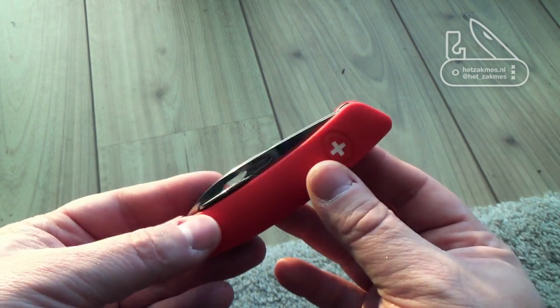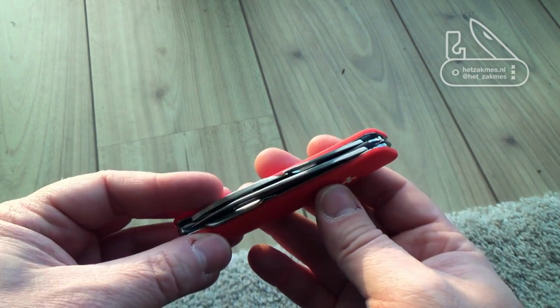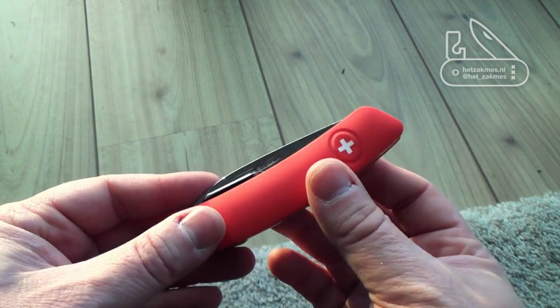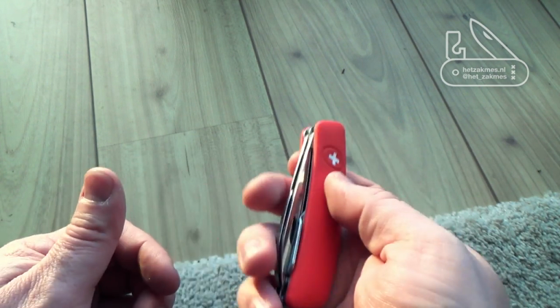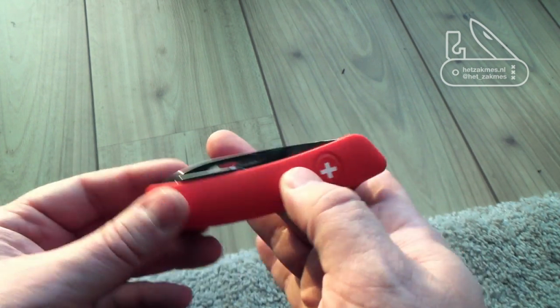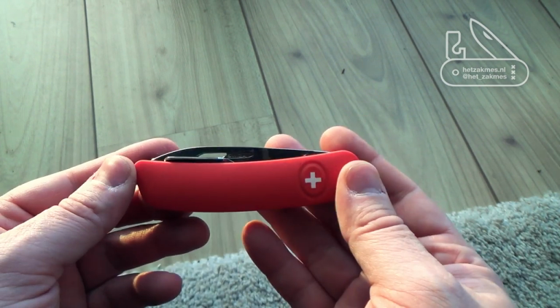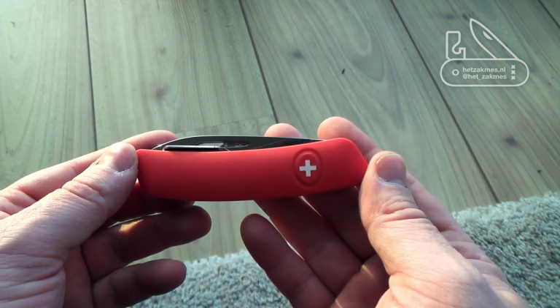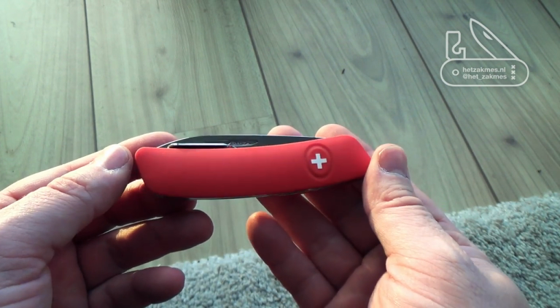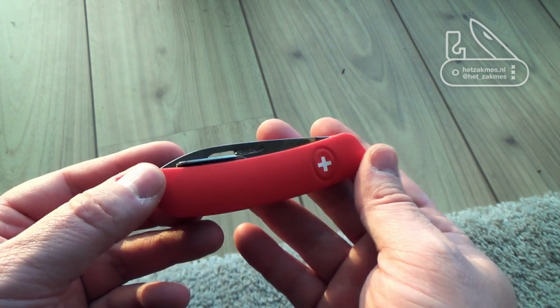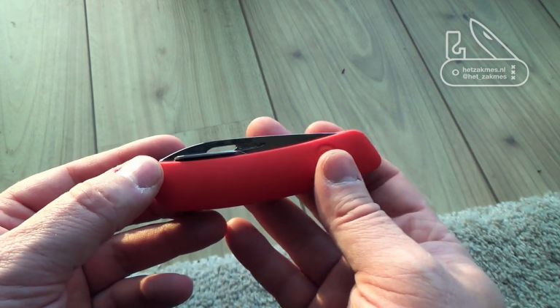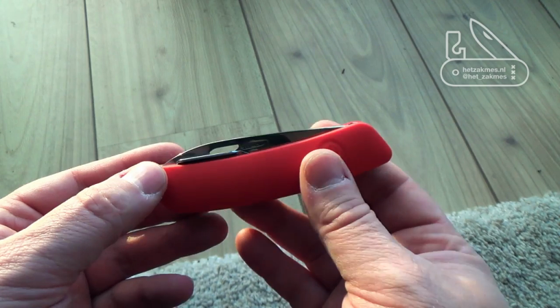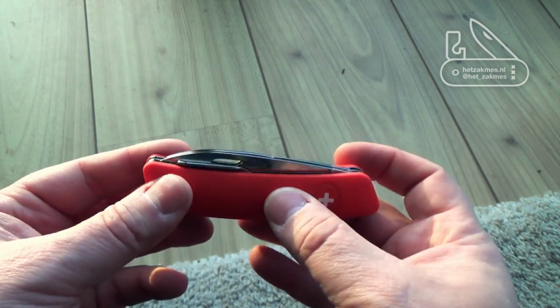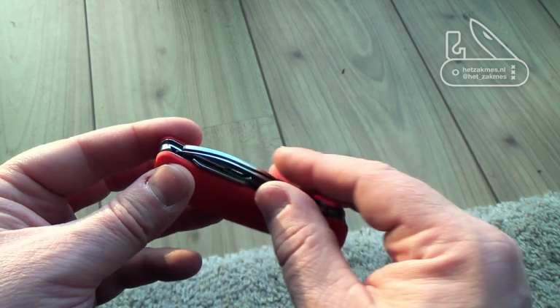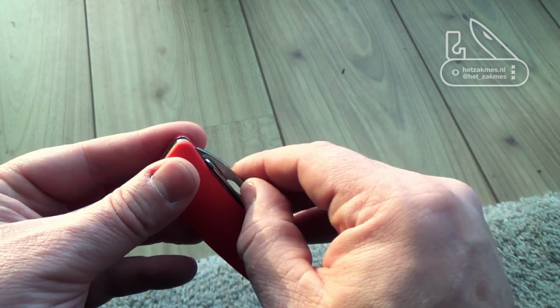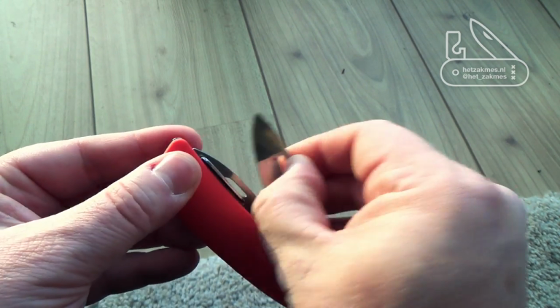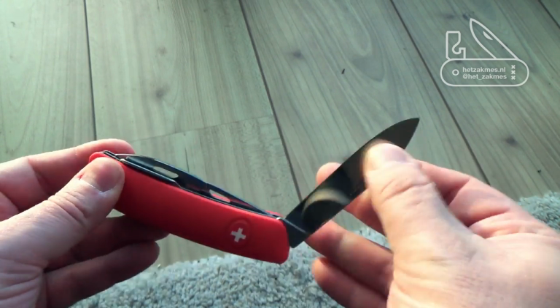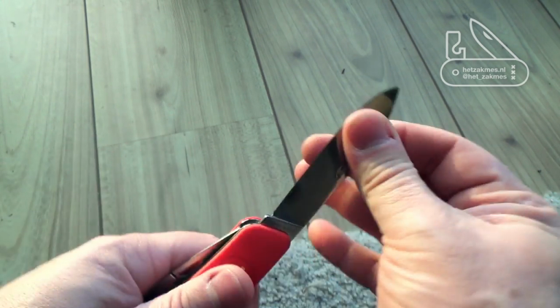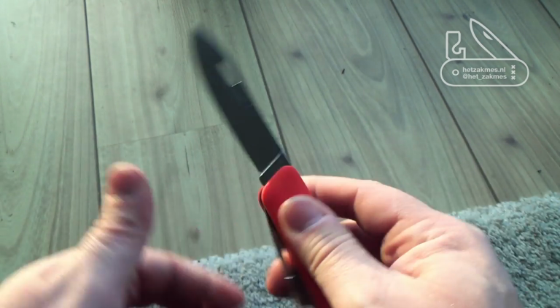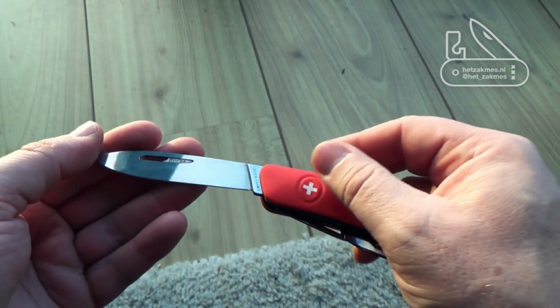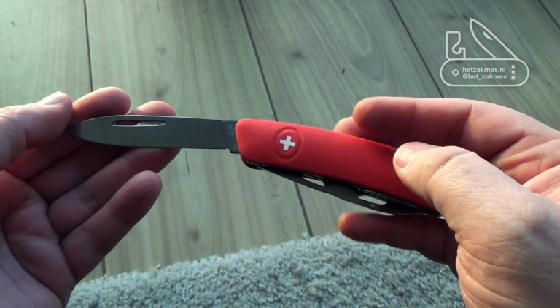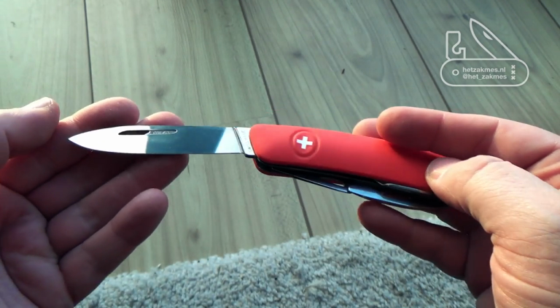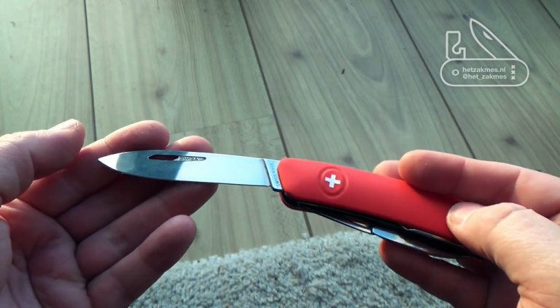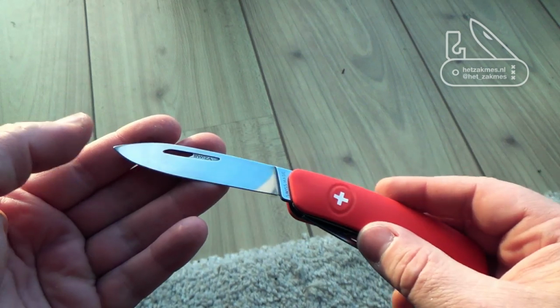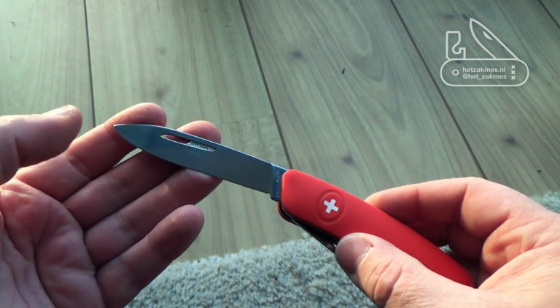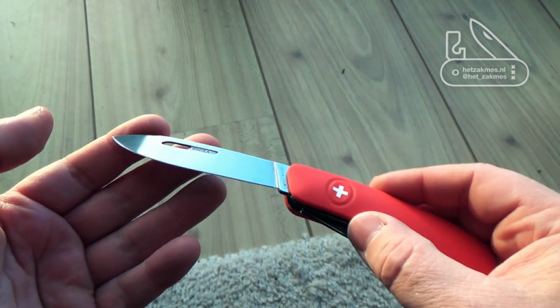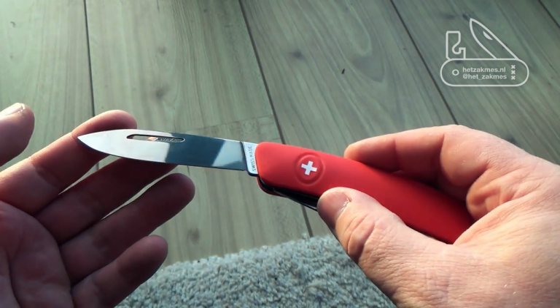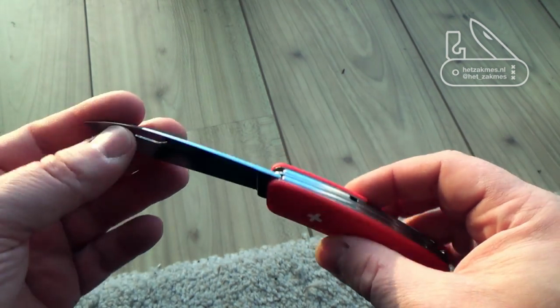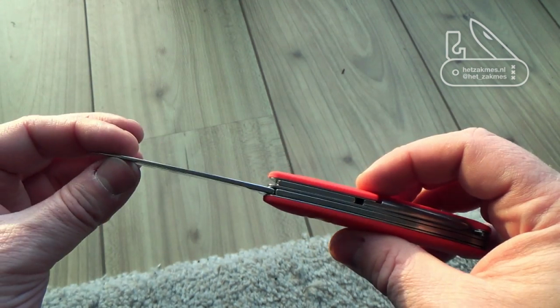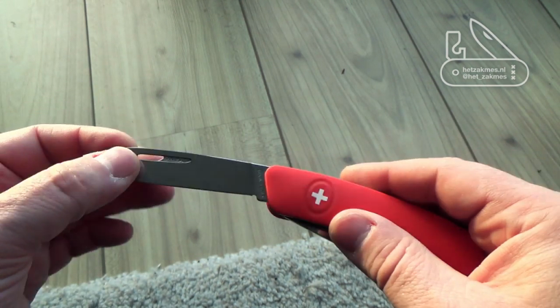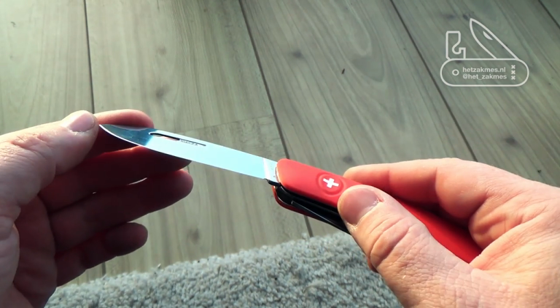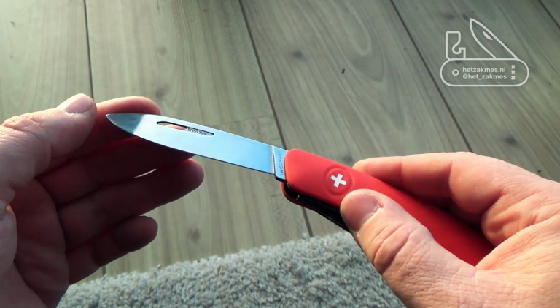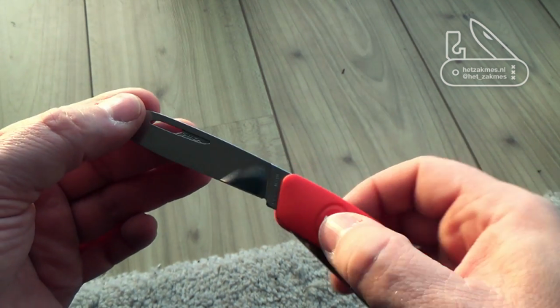It's nice. It feels solid, it's about the same size of a Pioneer. I actually like it. I think it's a really nice EDC kind of knife or just to get around.